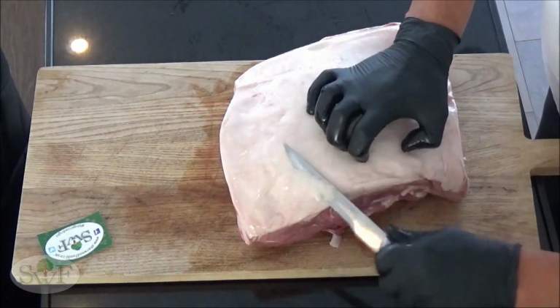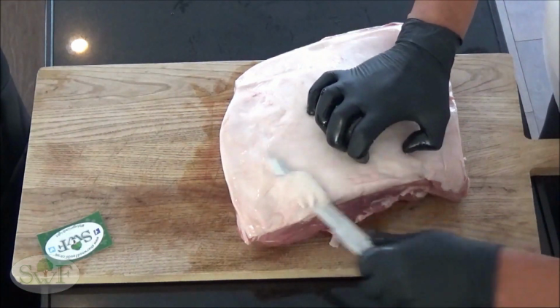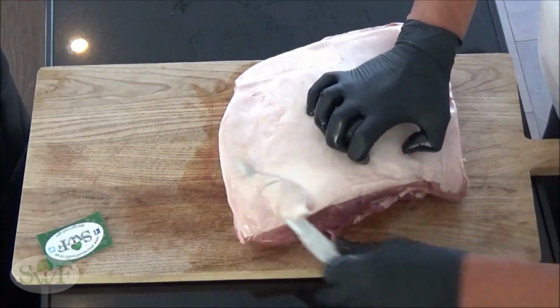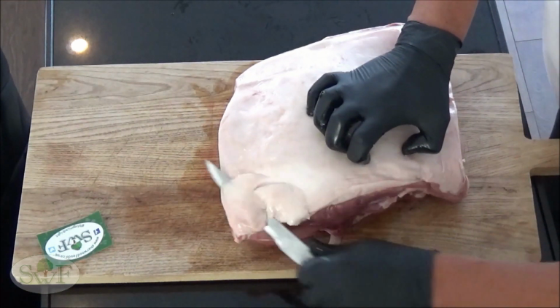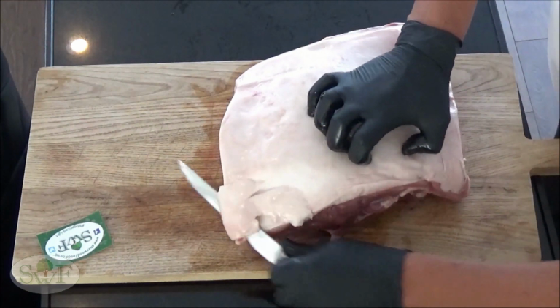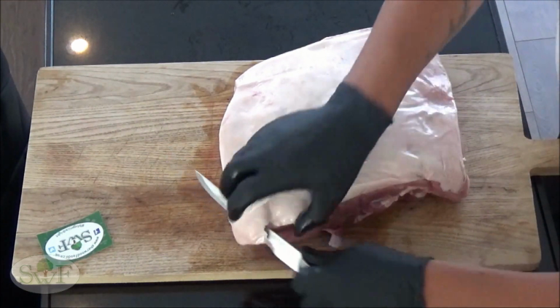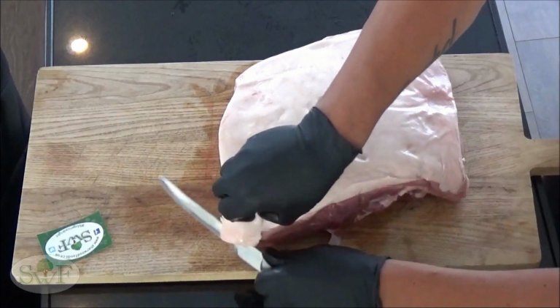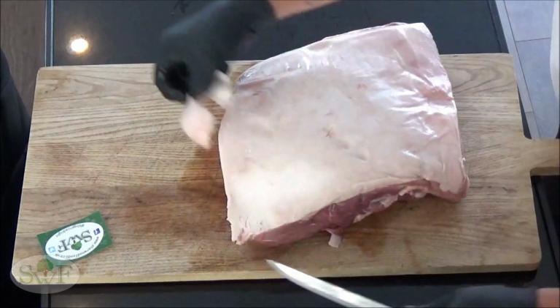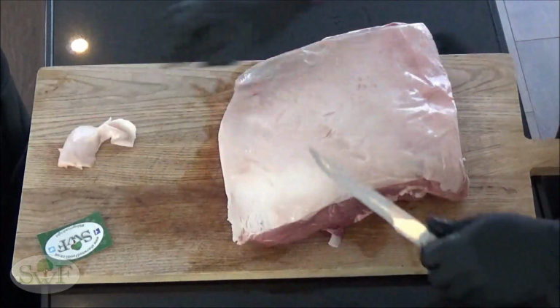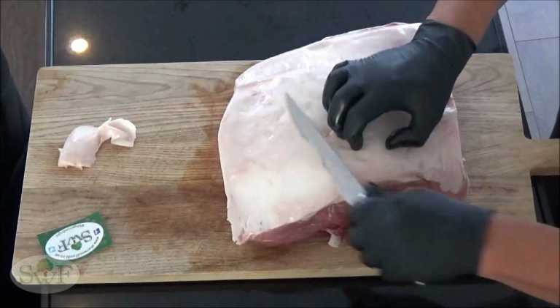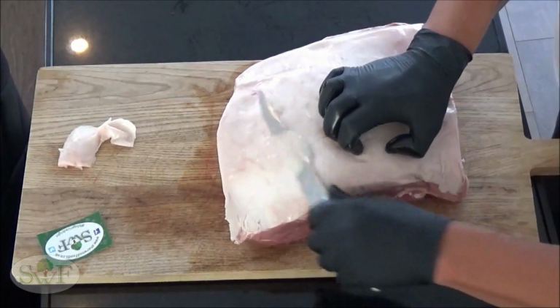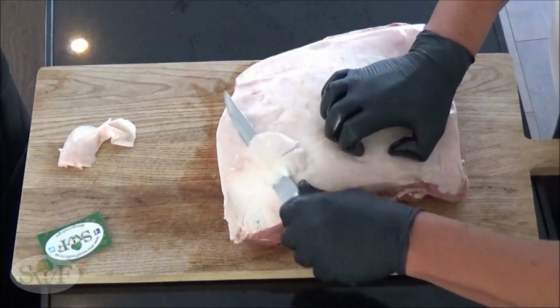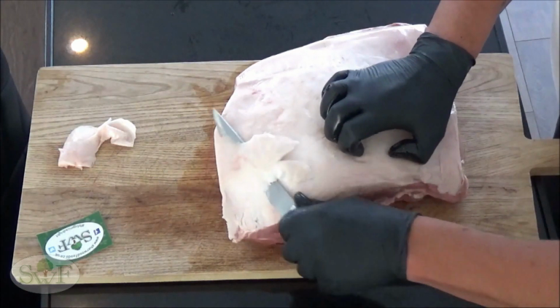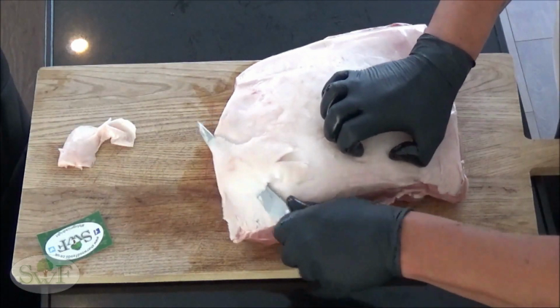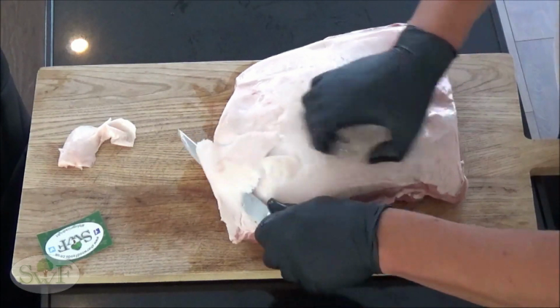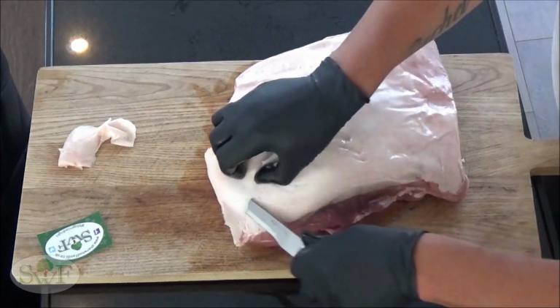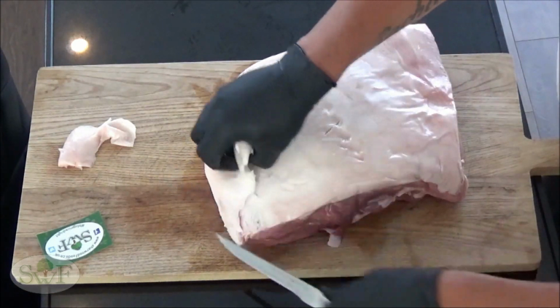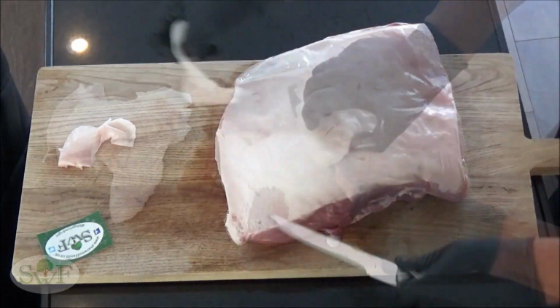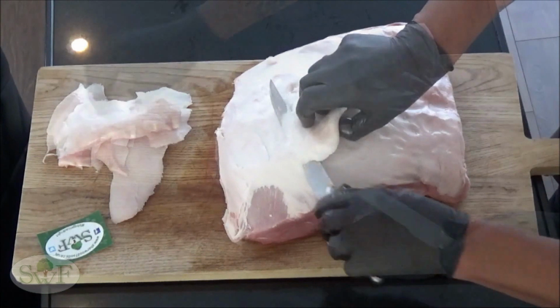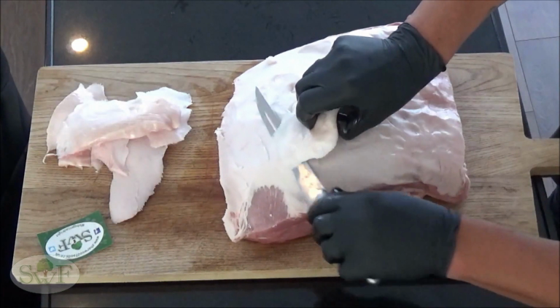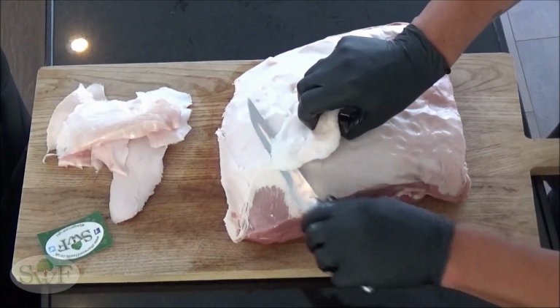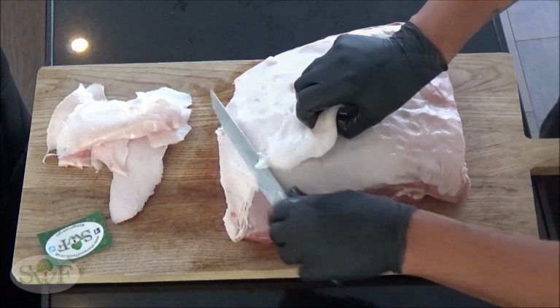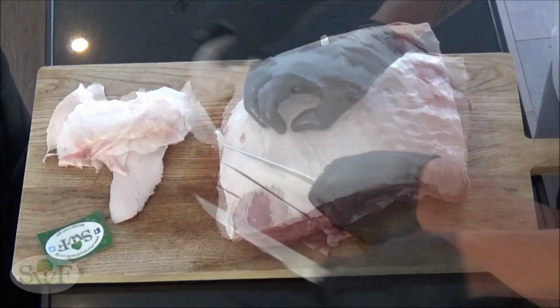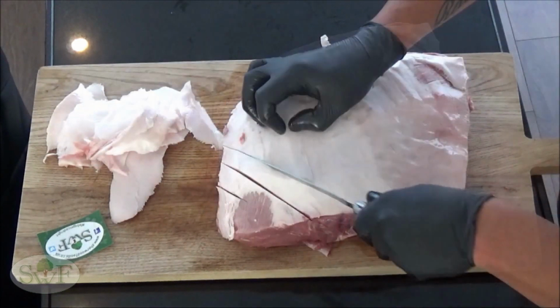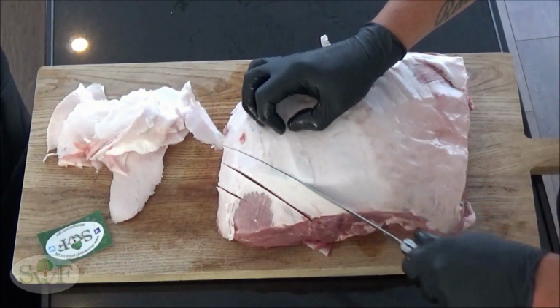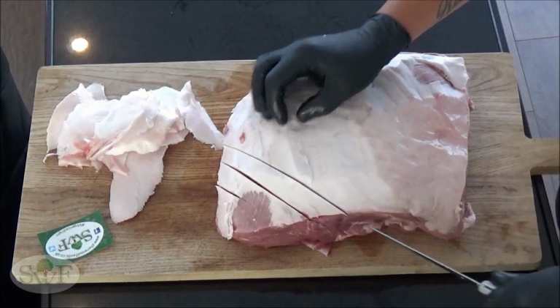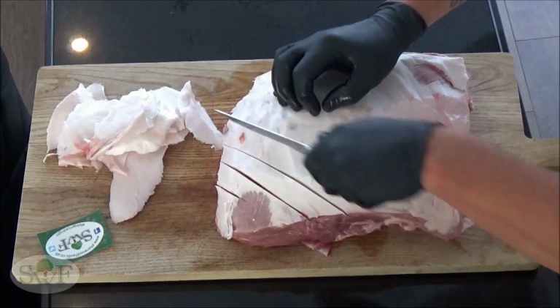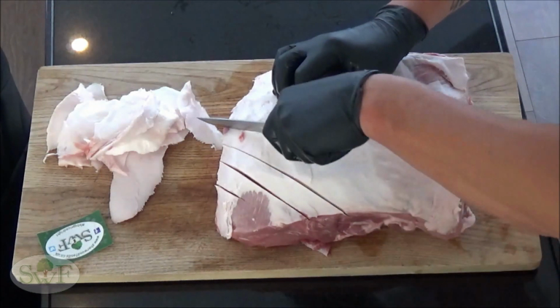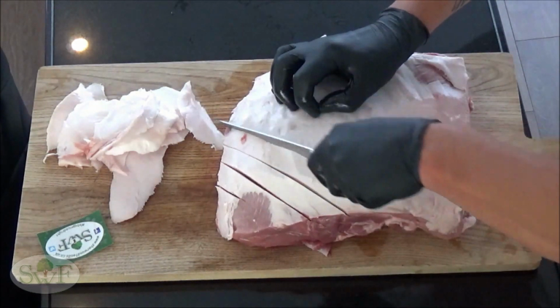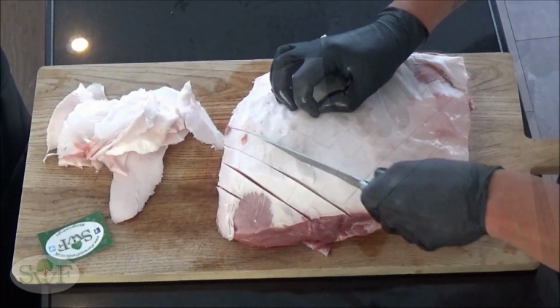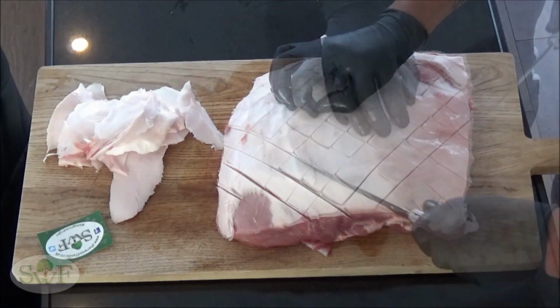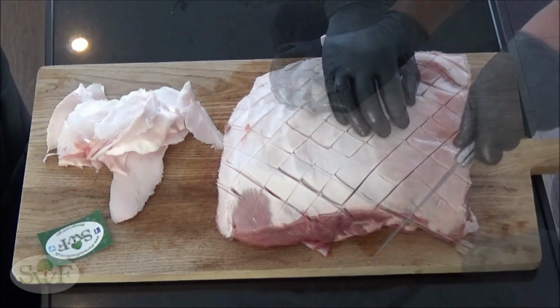Of course you can remove all the fat, but I like it when you have some fat on a Boston Butt. And because our Boston Butt has a layer of fat, it's important that you have to cut it crosswise.